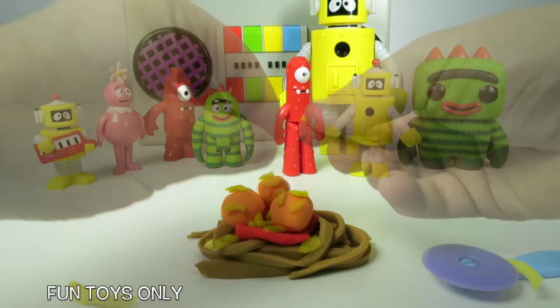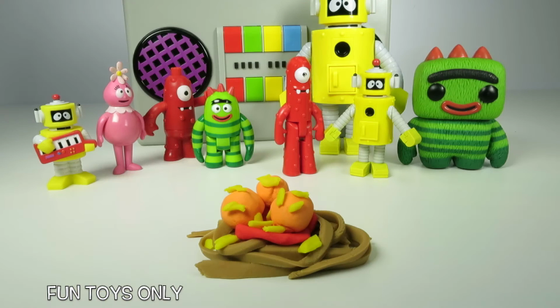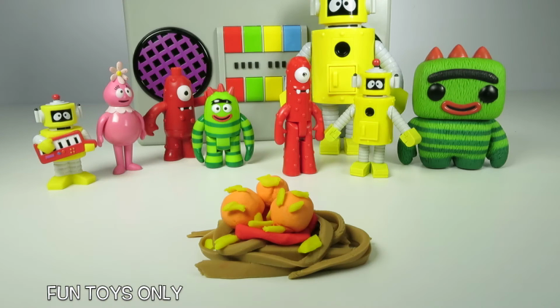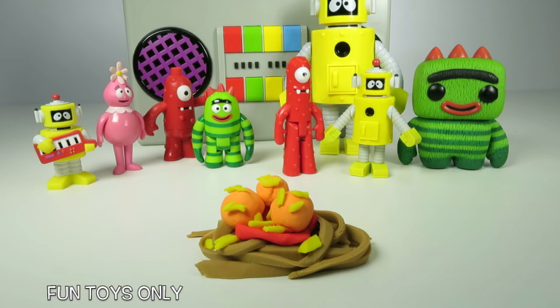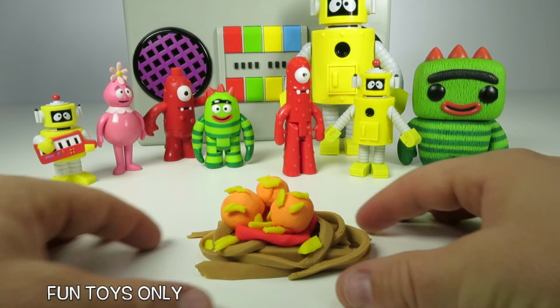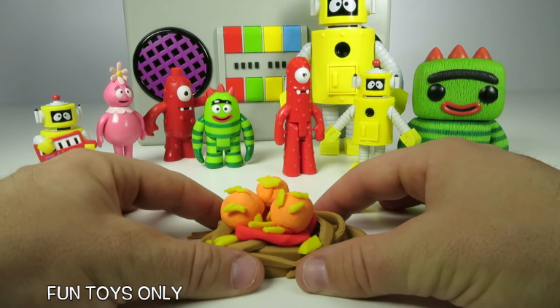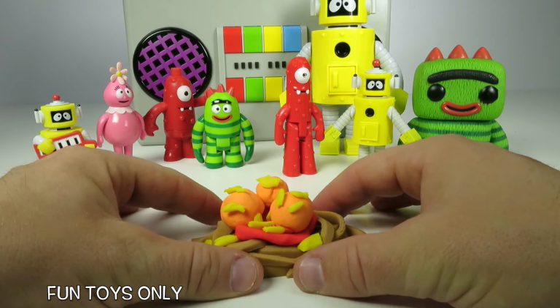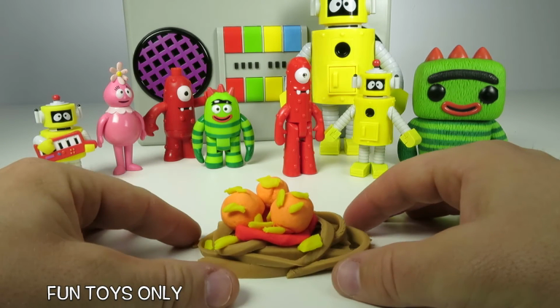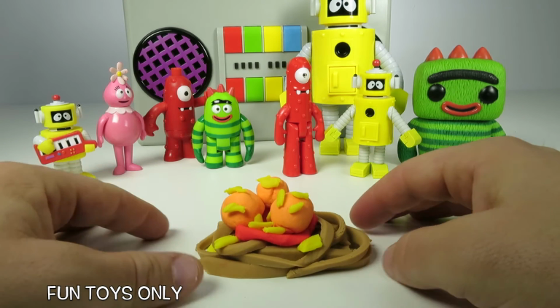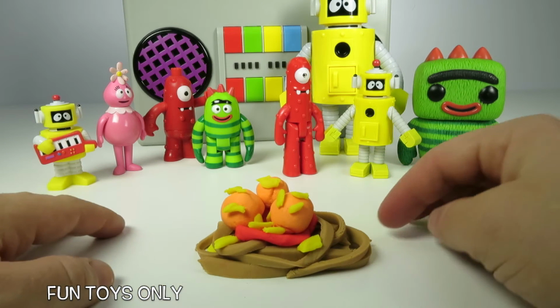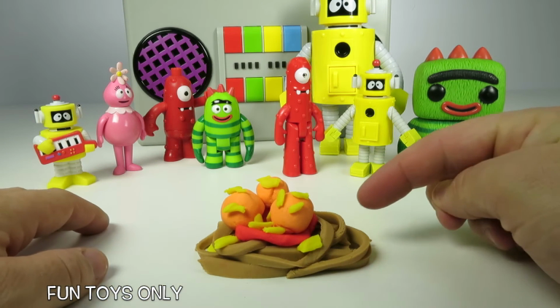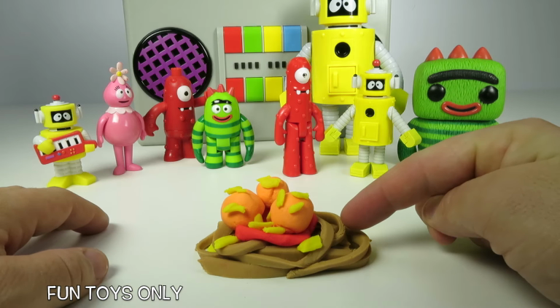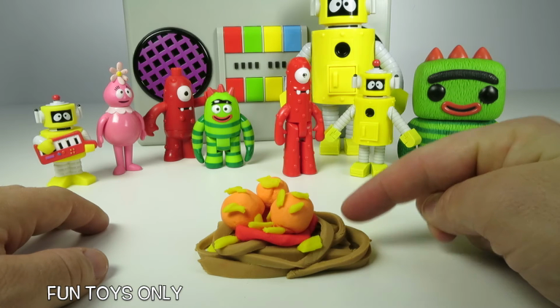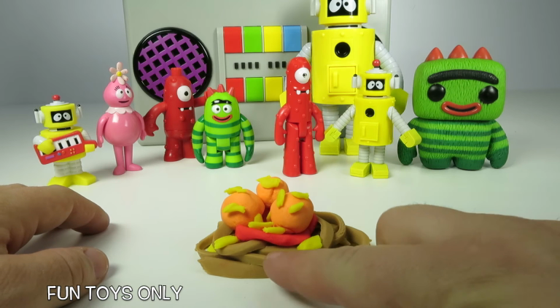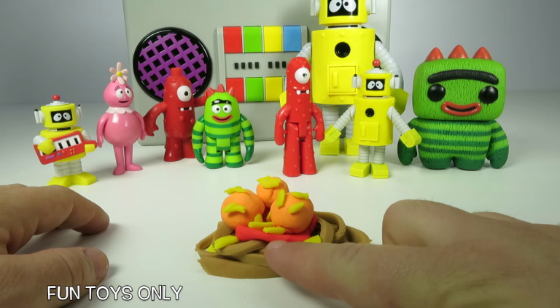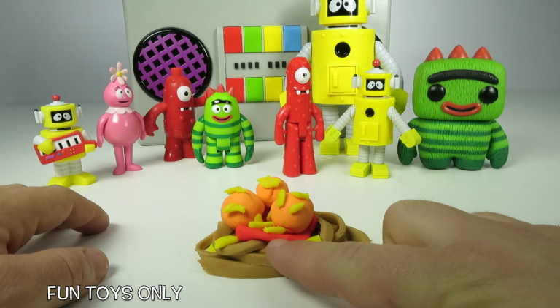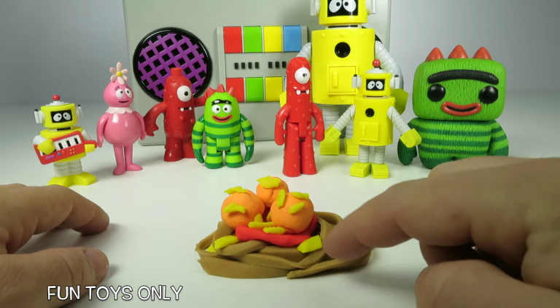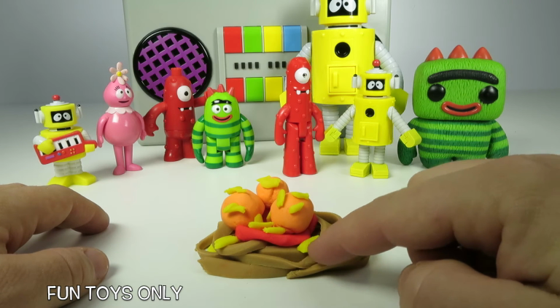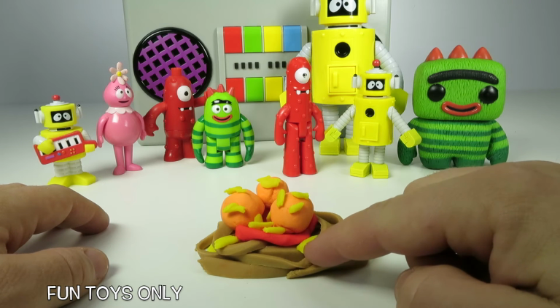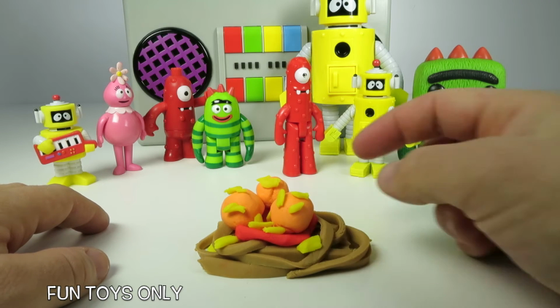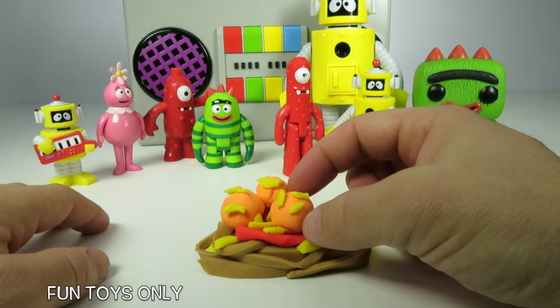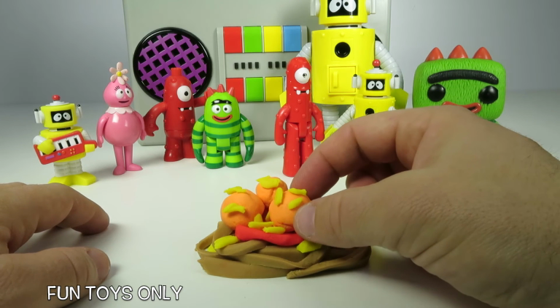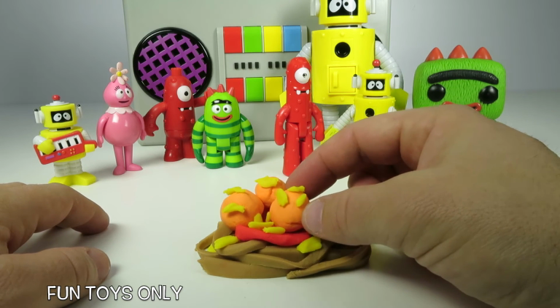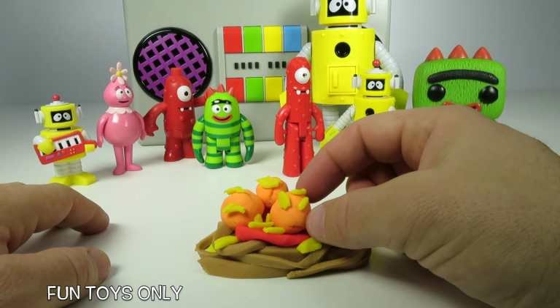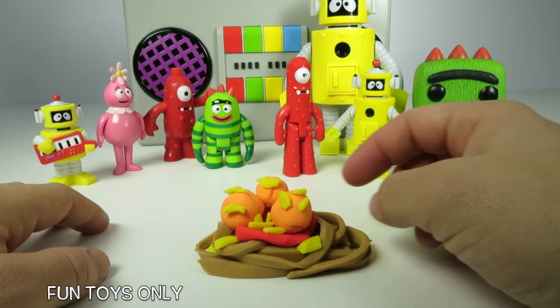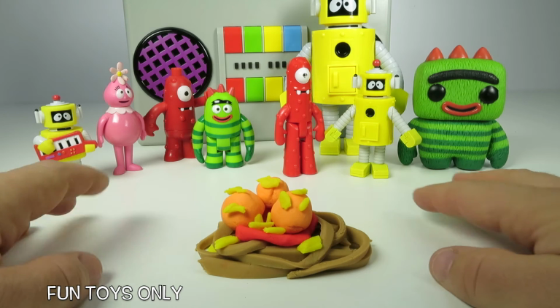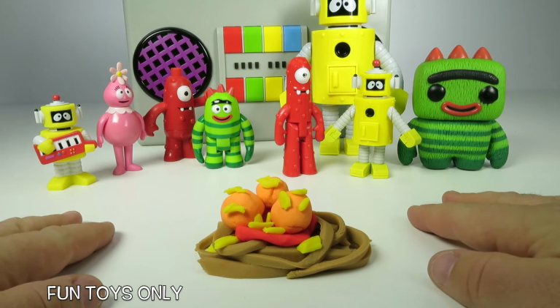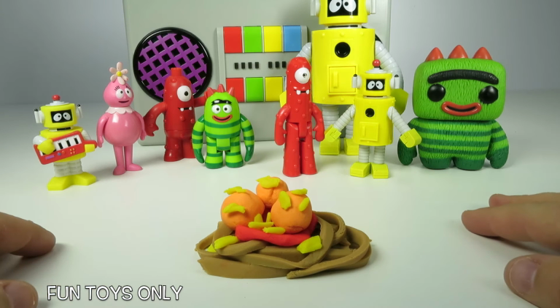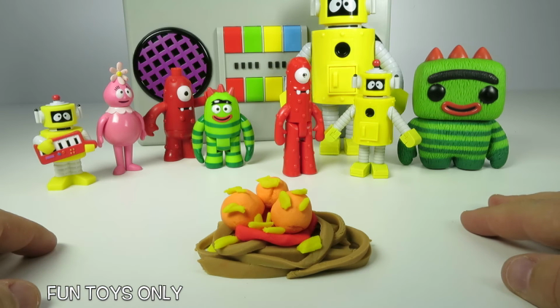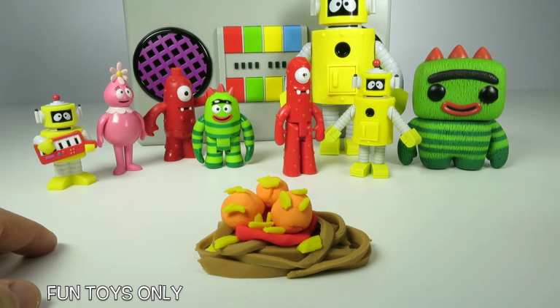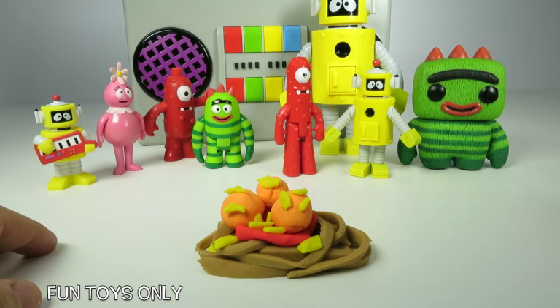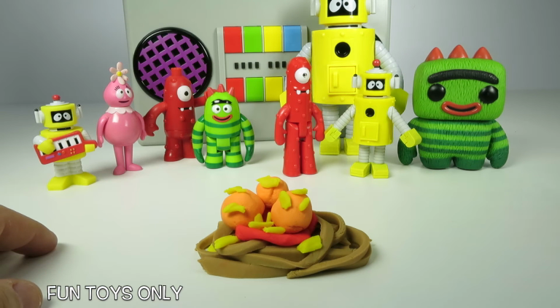We did it everyone! Look how yummy our plate of spaghetti looks — we have spaghetti, the red sauce, Play-Doh cheese, and Play-Doh meatballs. Oh, this makes me so hungry just looking at it.